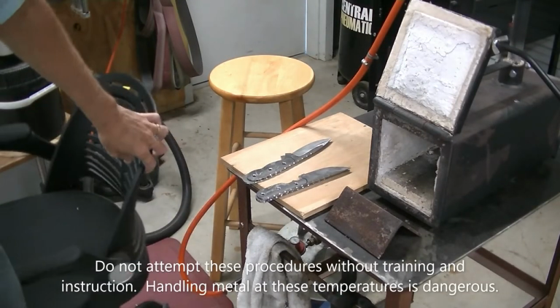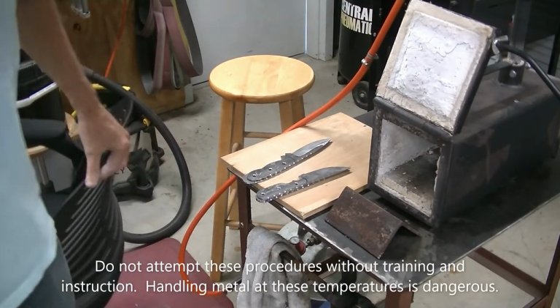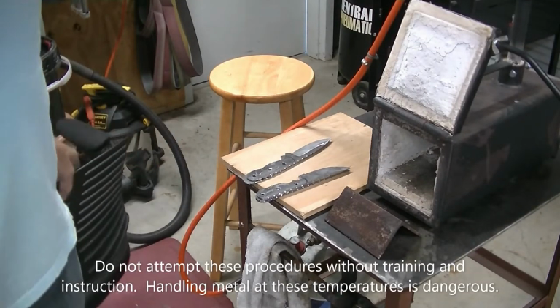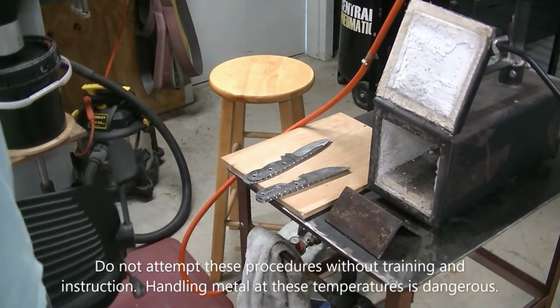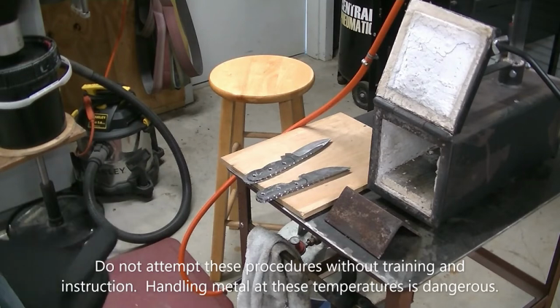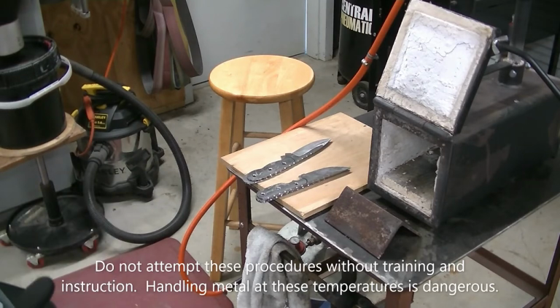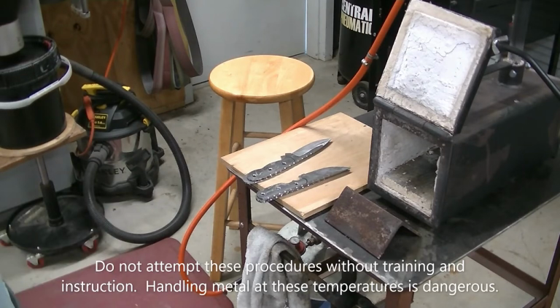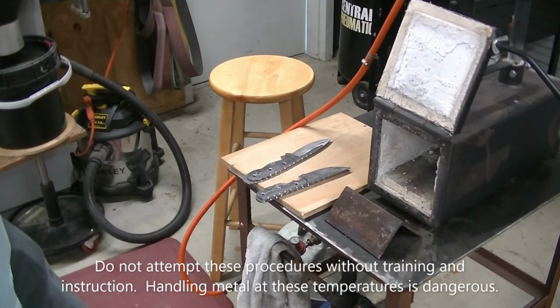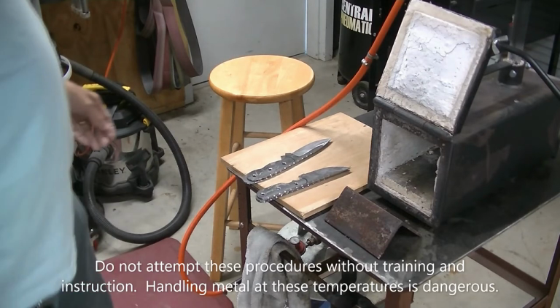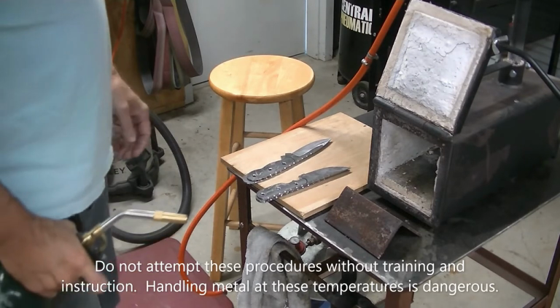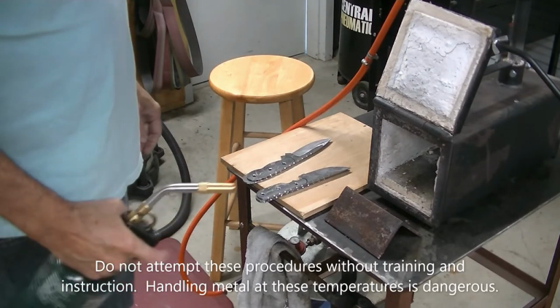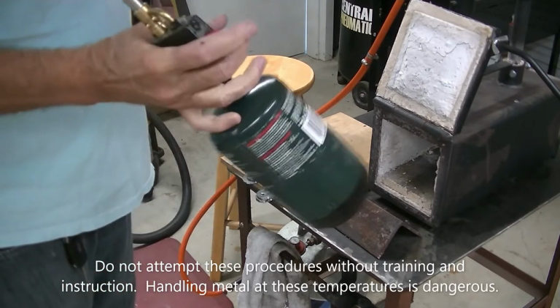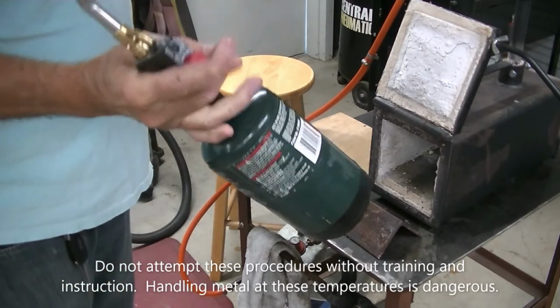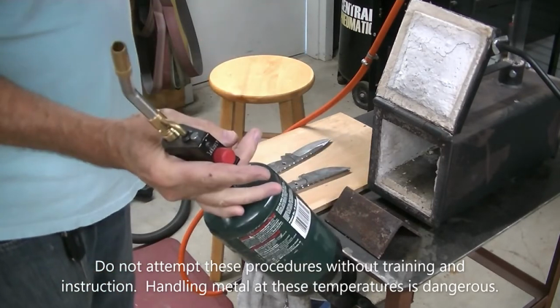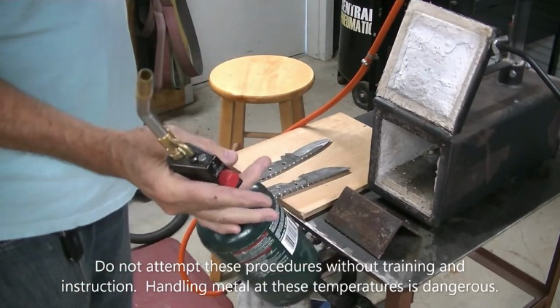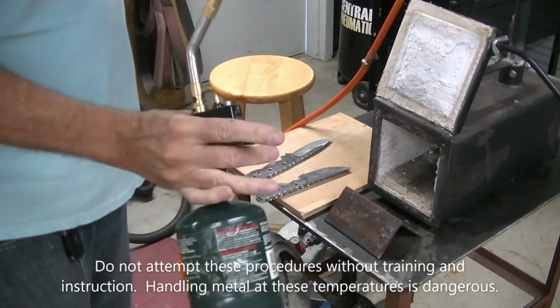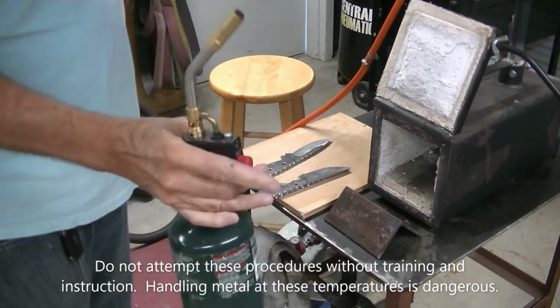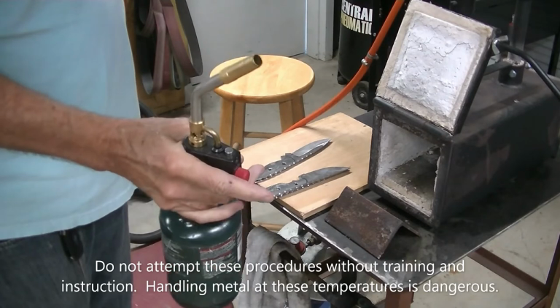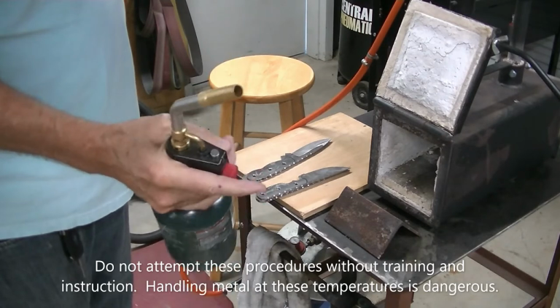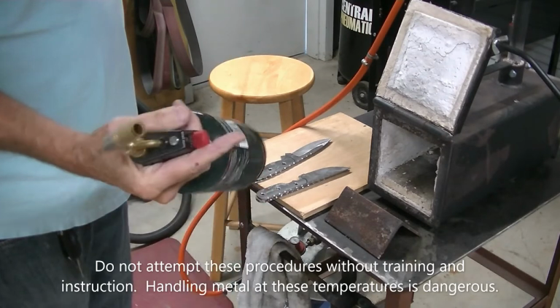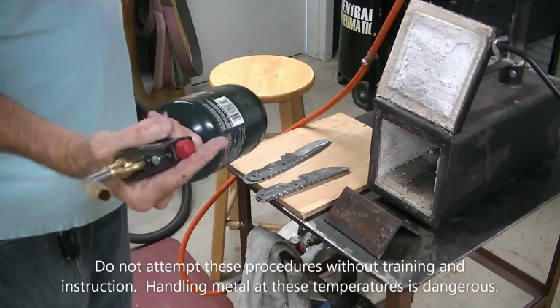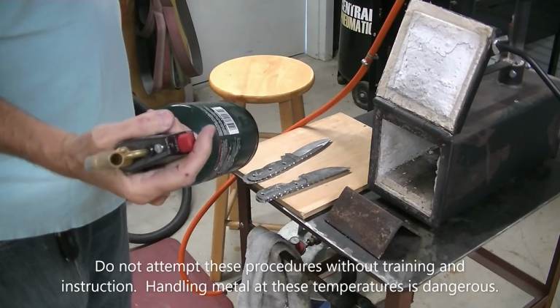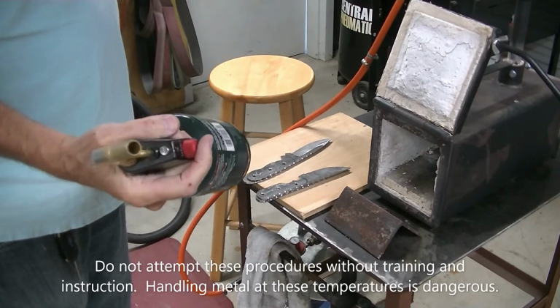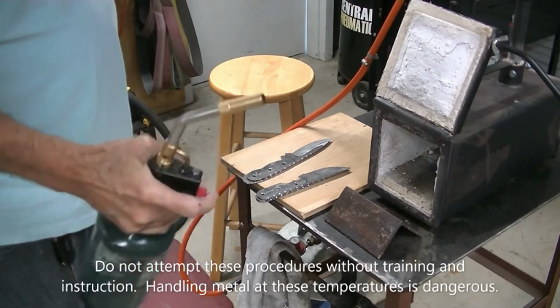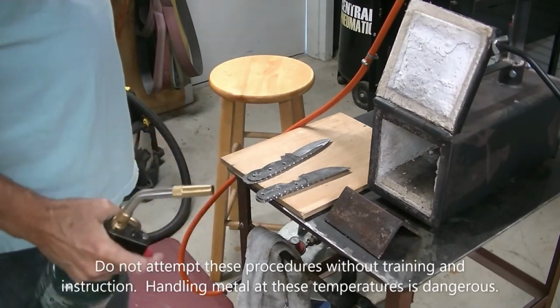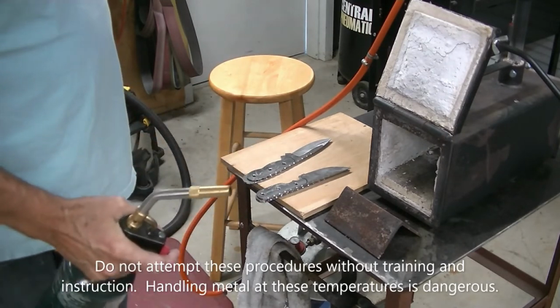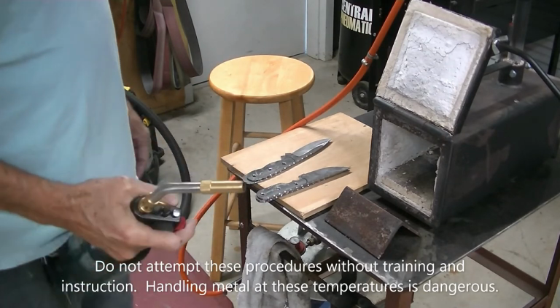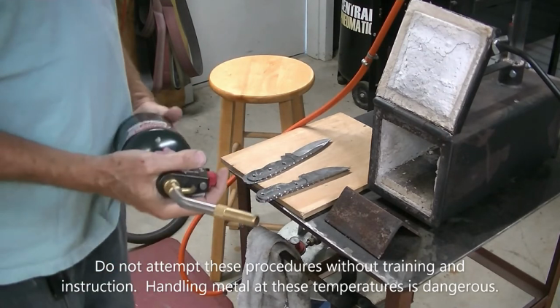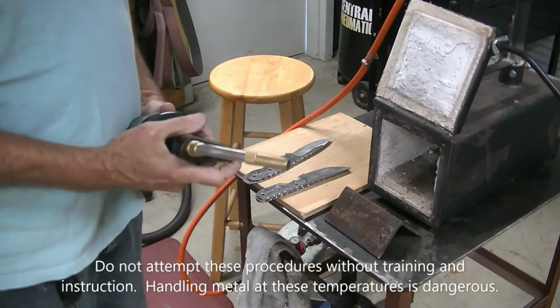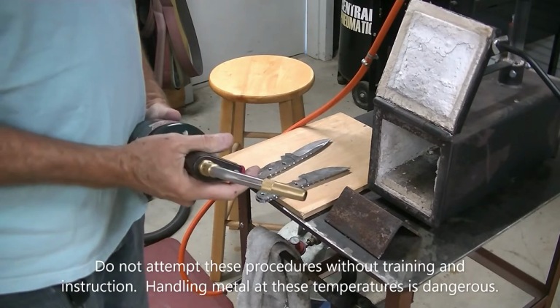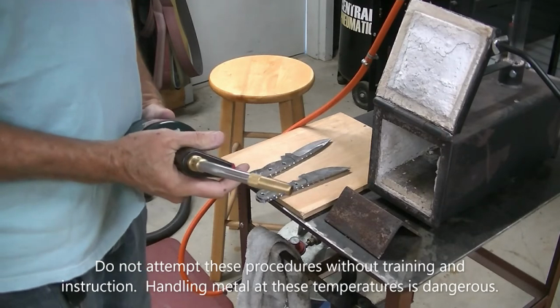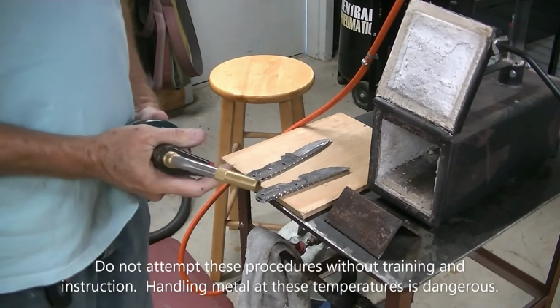Okay, we're going to get this forge fired up here. I usually use a propane torch to get things started. It keeps my fingers out of the way and it's pretty effective to get things started quickly, which is important when you've got gas running.